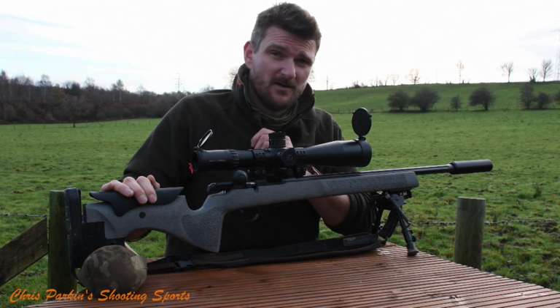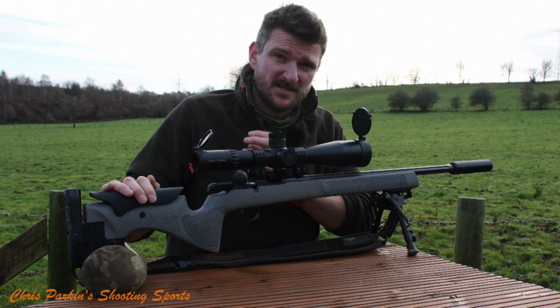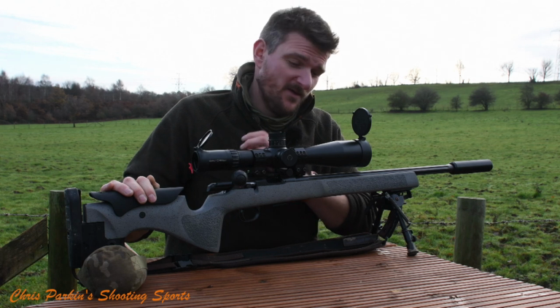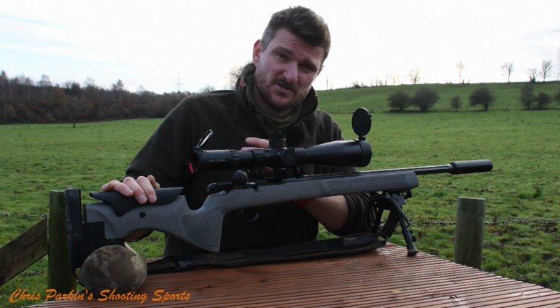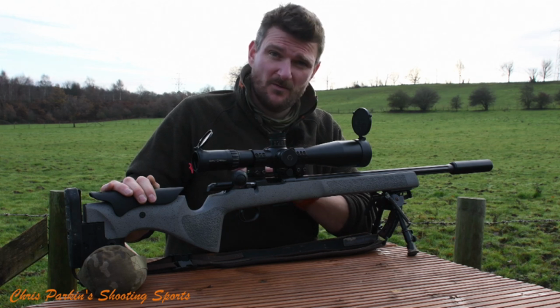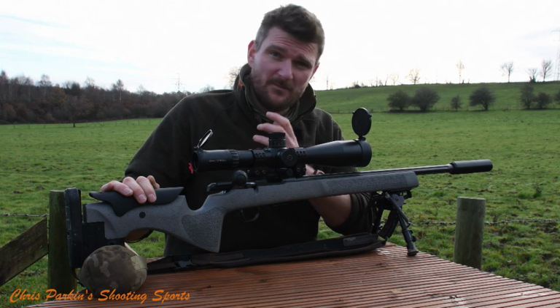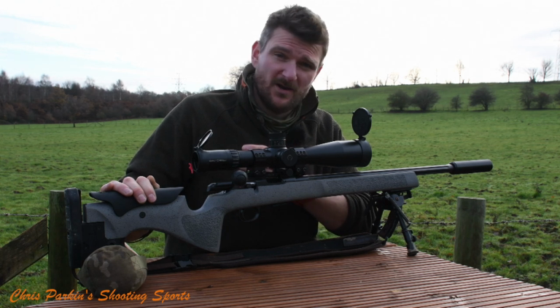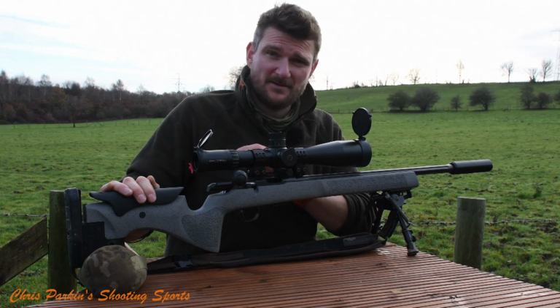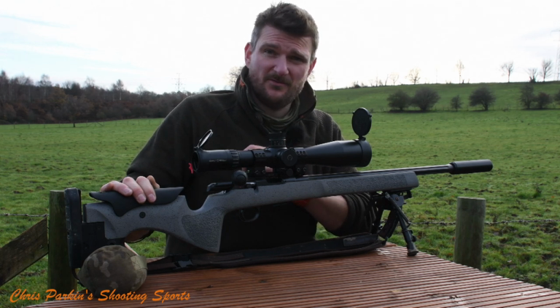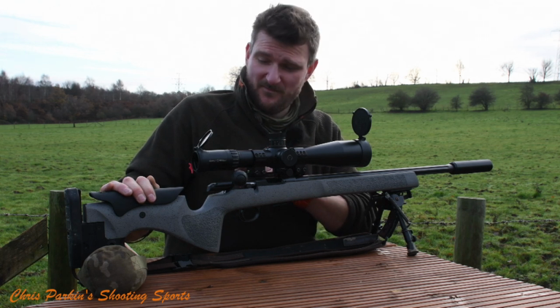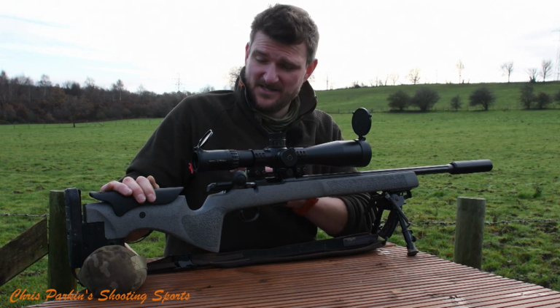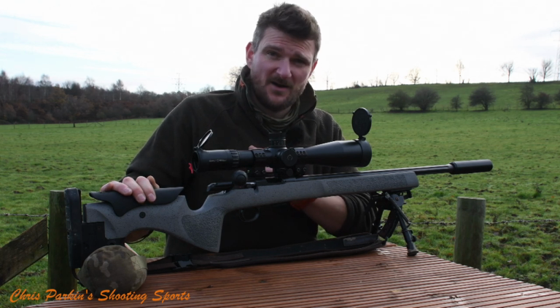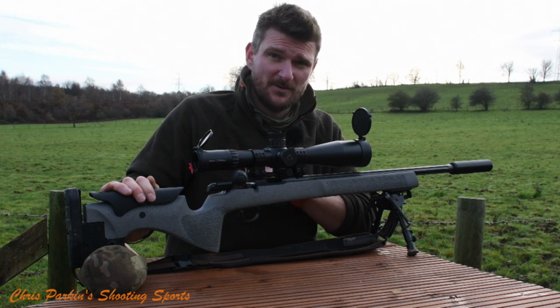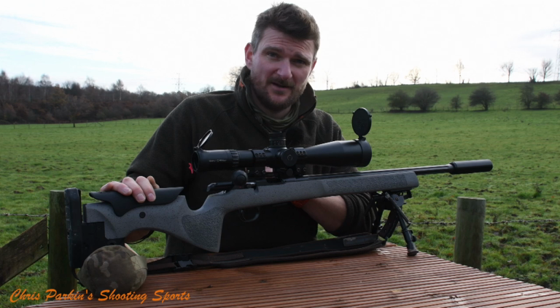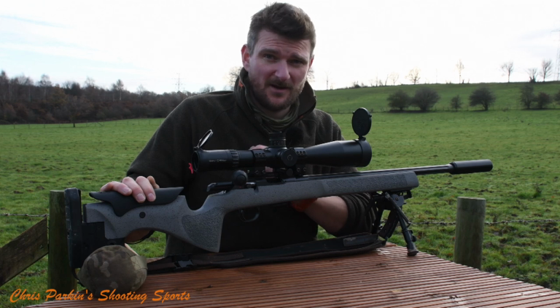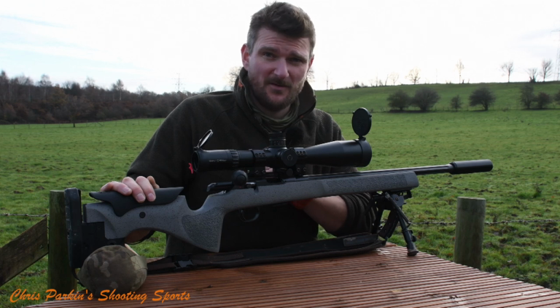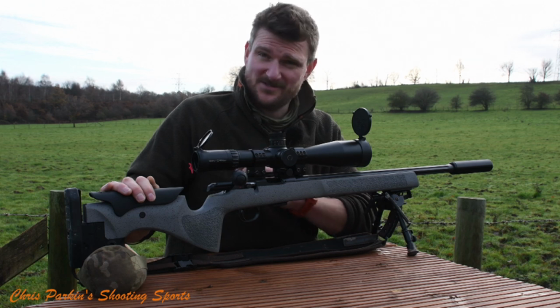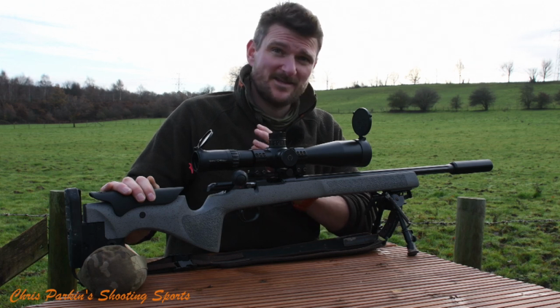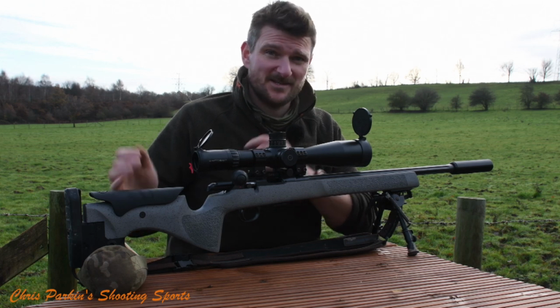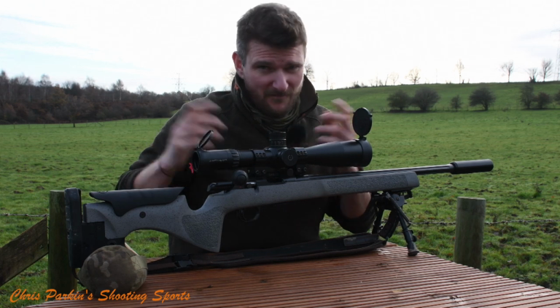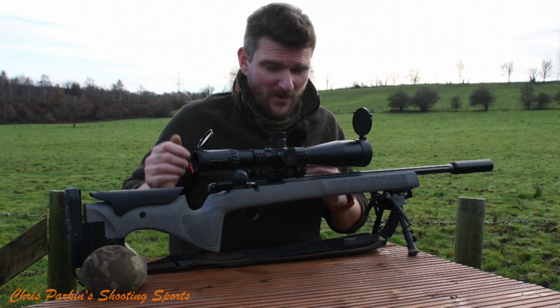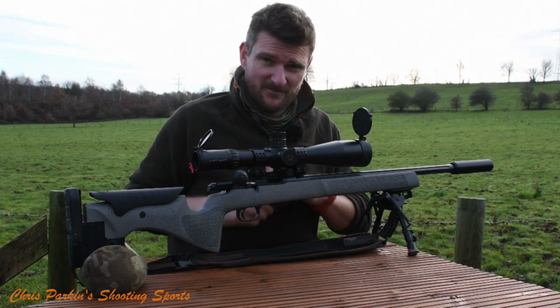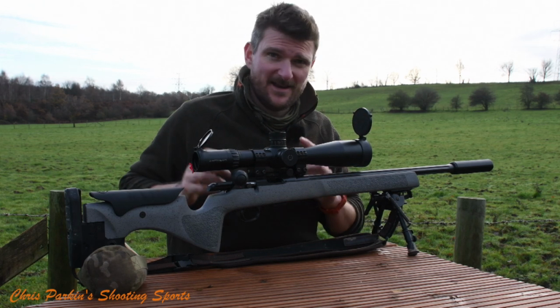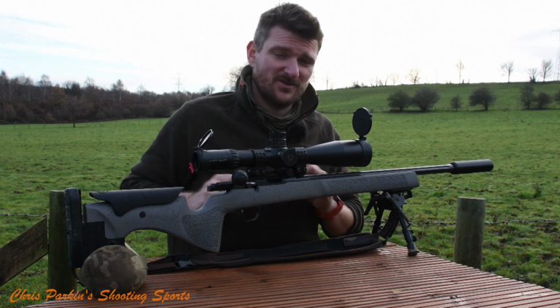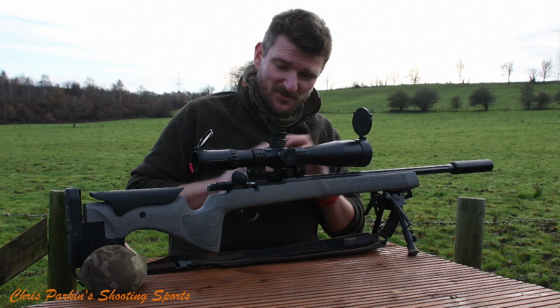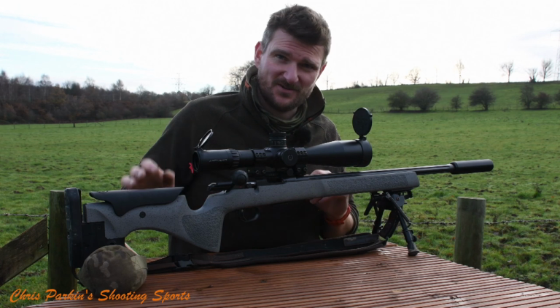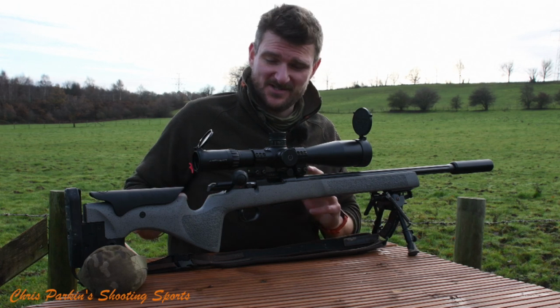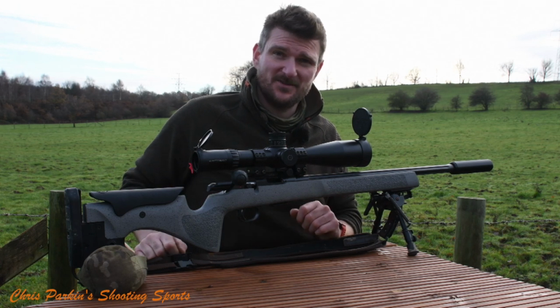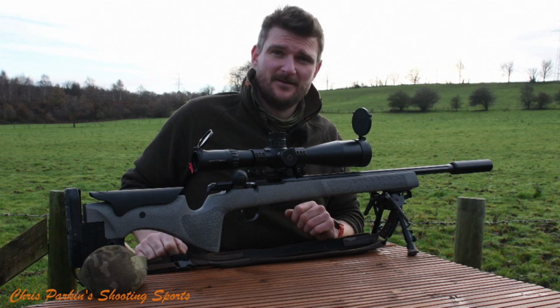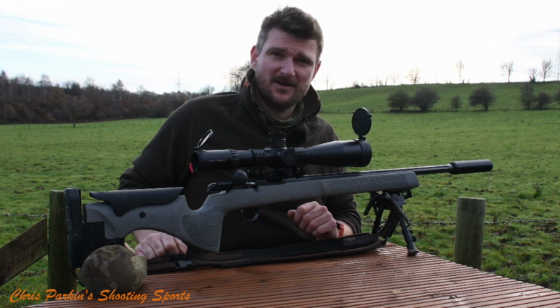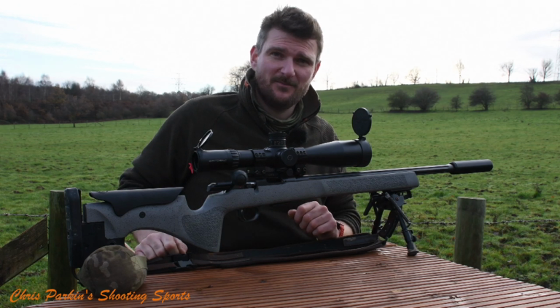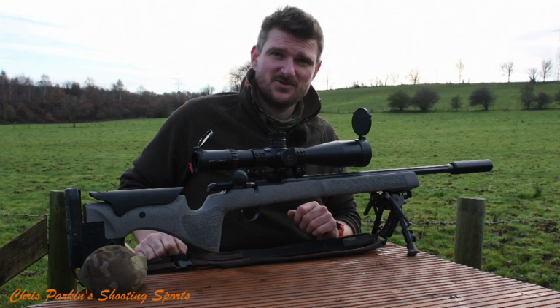So please stick with me and watch the review. We're going to be working all the way out to 305 metres, so I hope you enjoy it and thank you for your patience waiting for me to fight weather — rain, sun, all sorts of conditions — and get this done. Thank you, please enjoy.